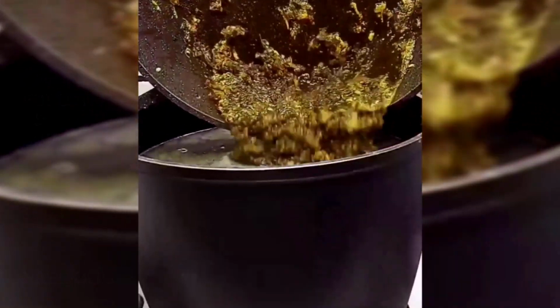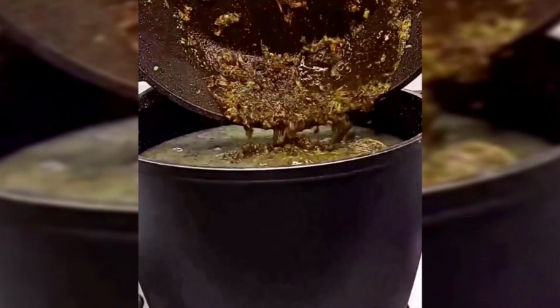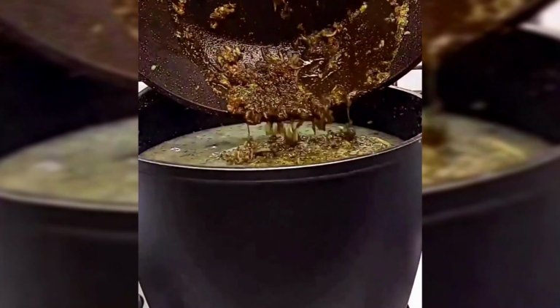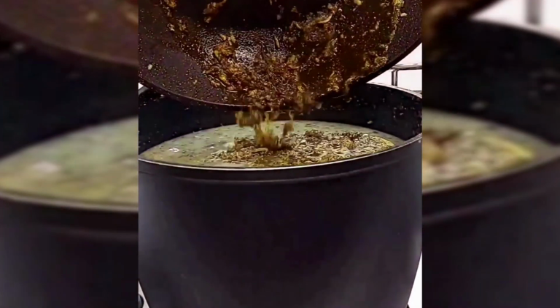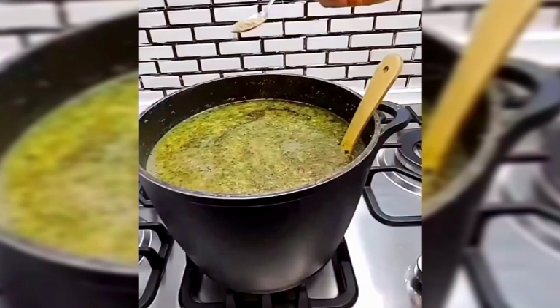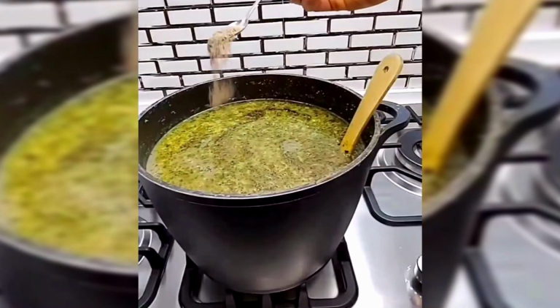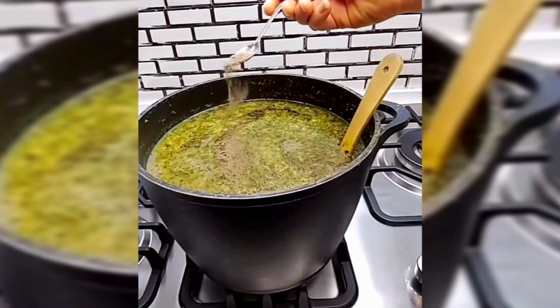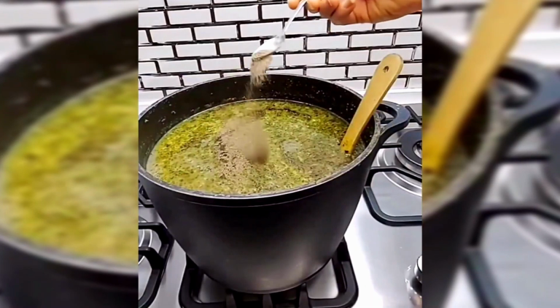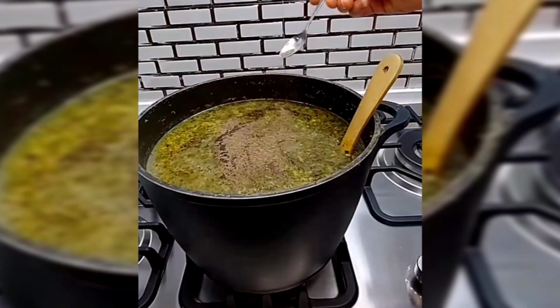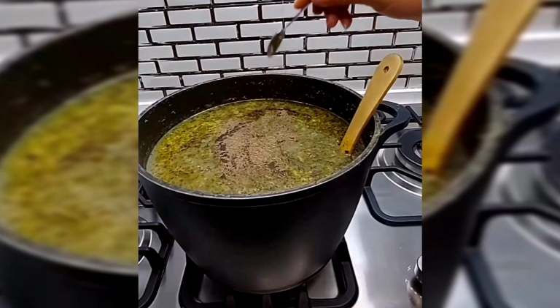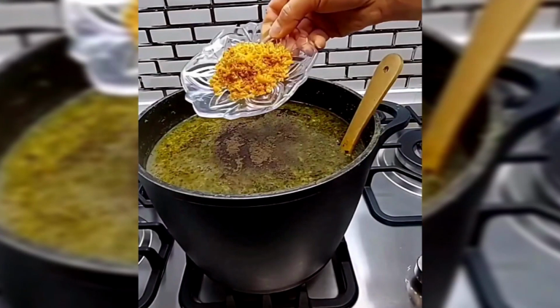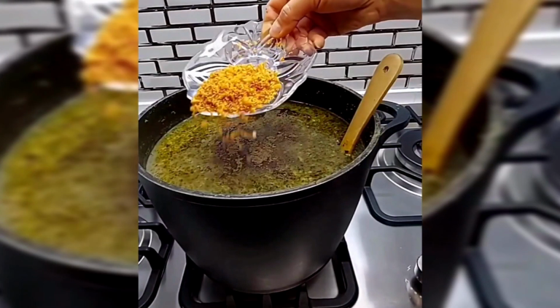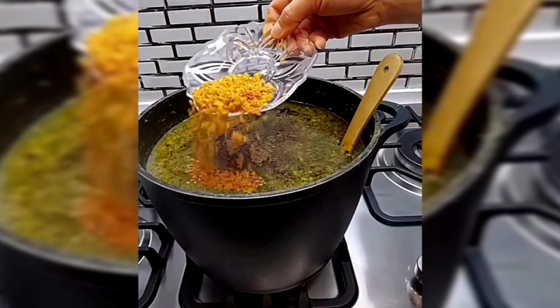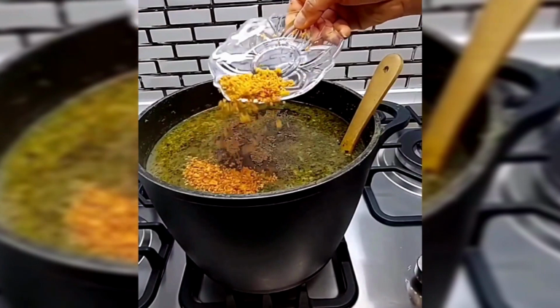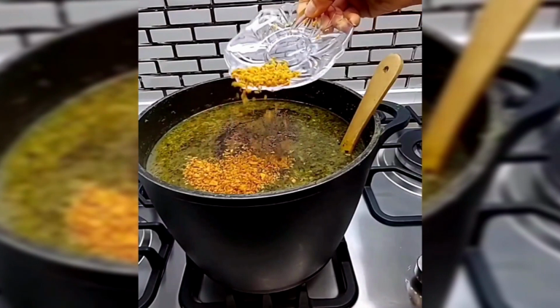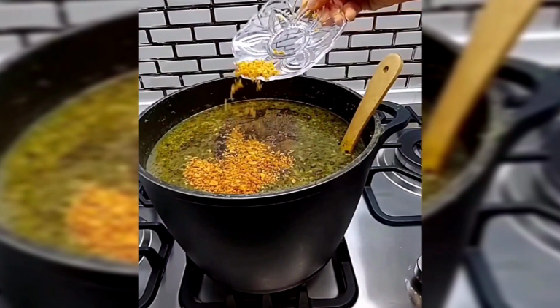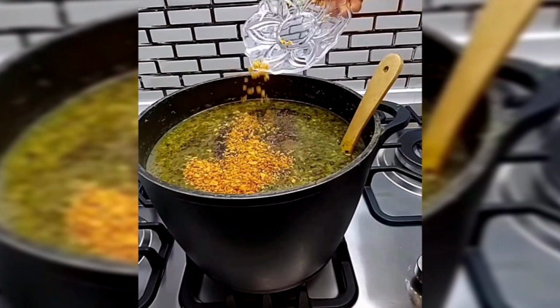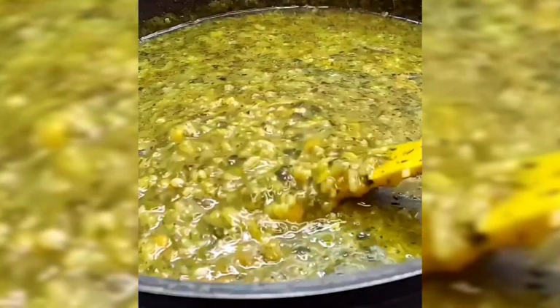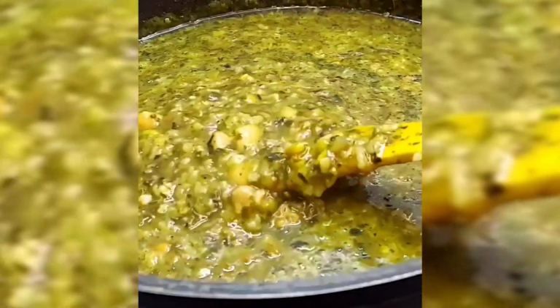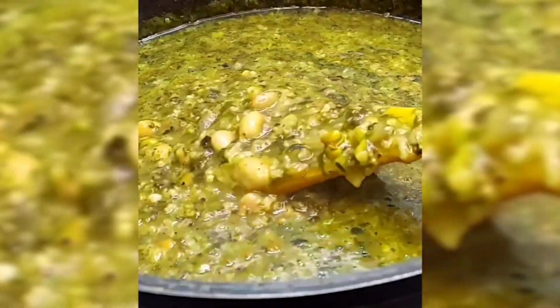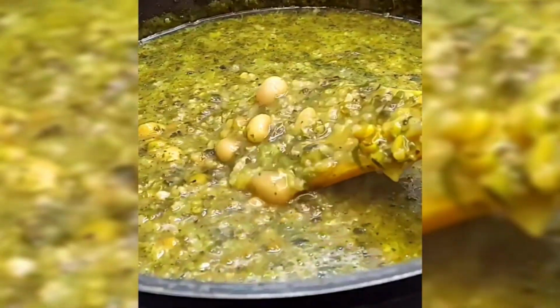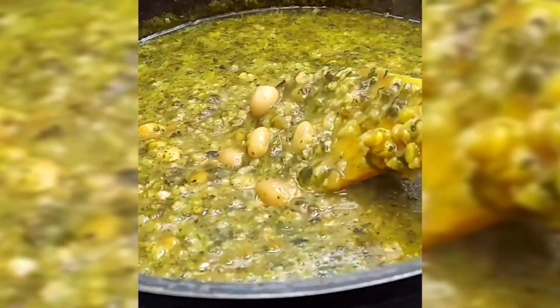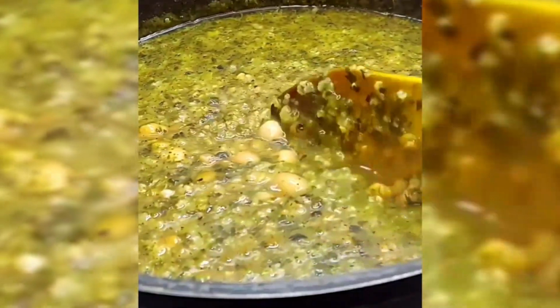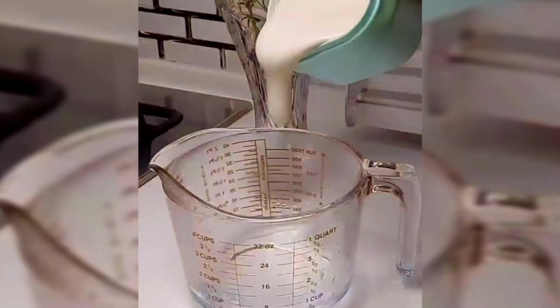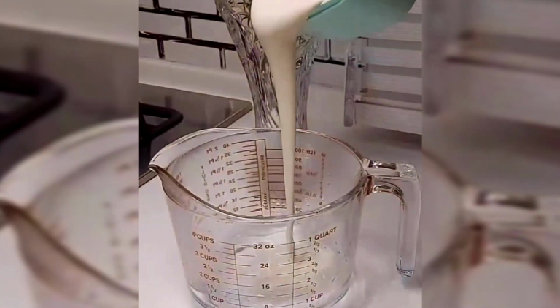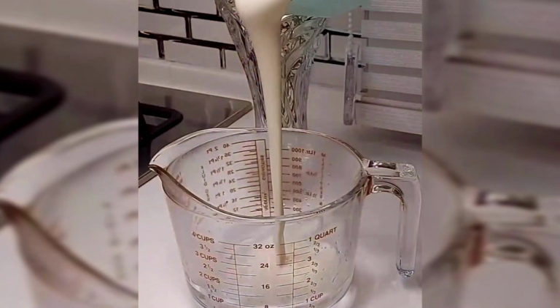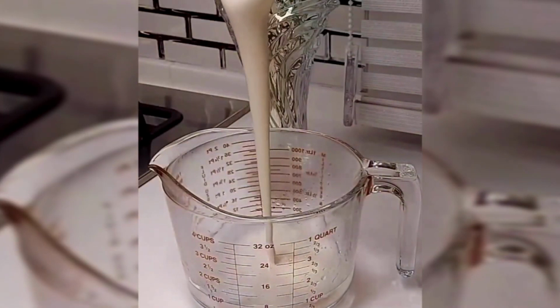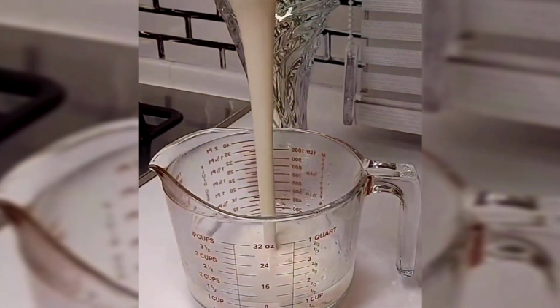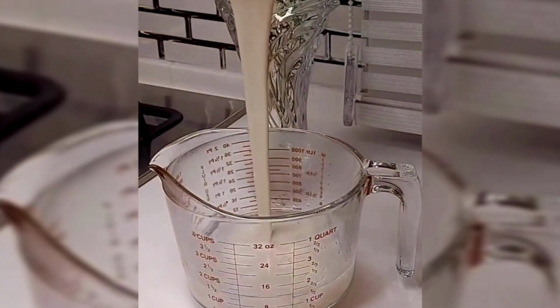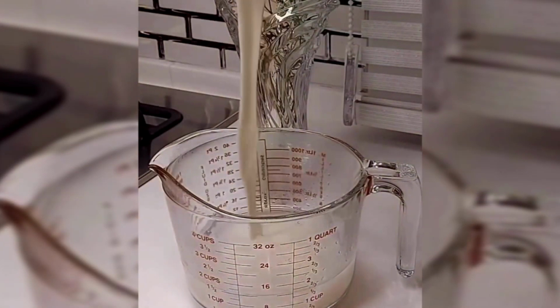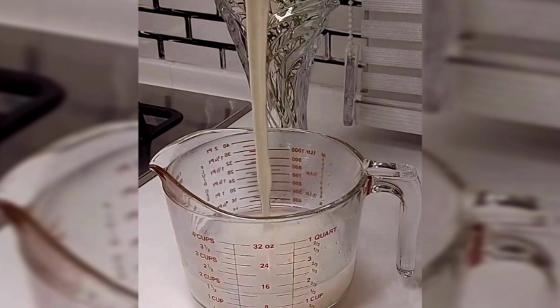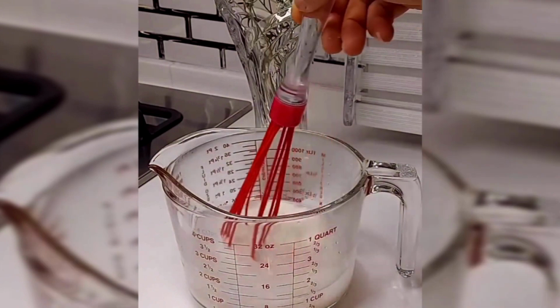Dilute 3 tablespoons of cask with some boiling water and set aside. Crush the garlic and sauté it with a little oil before setting it aside.